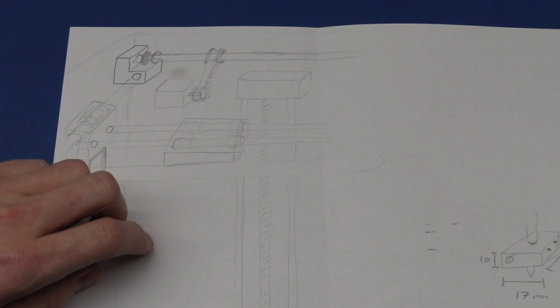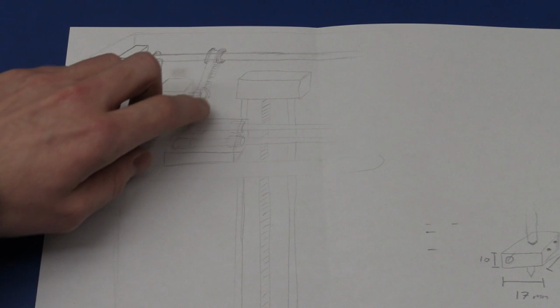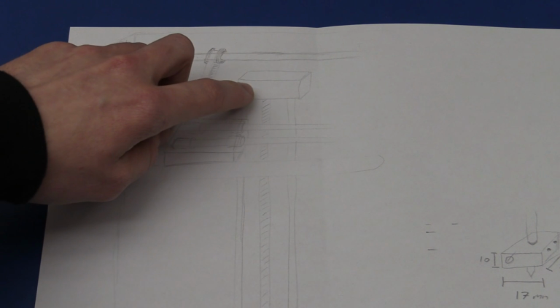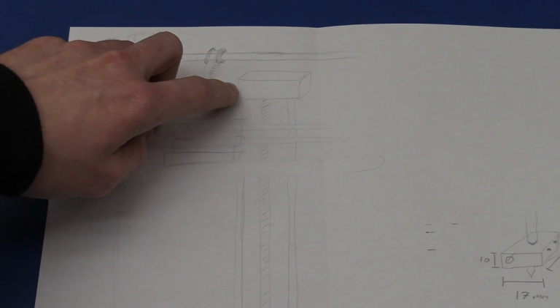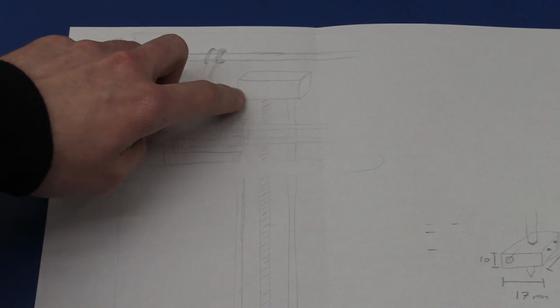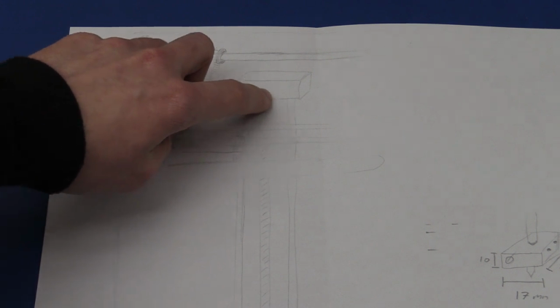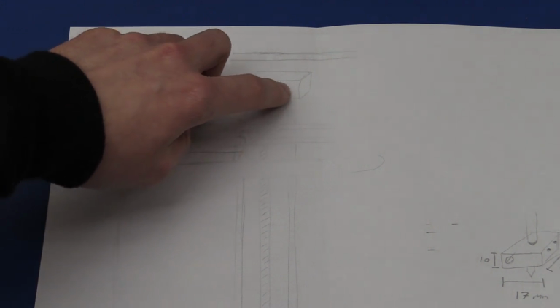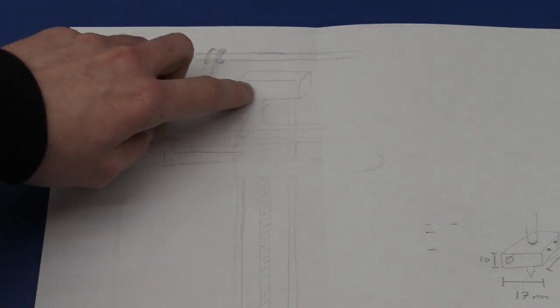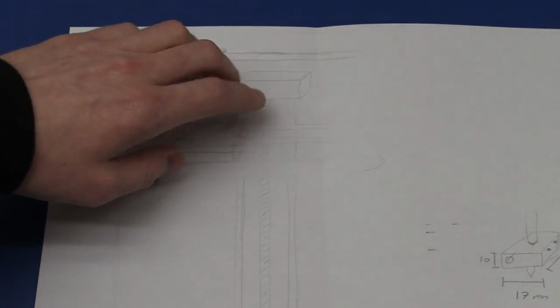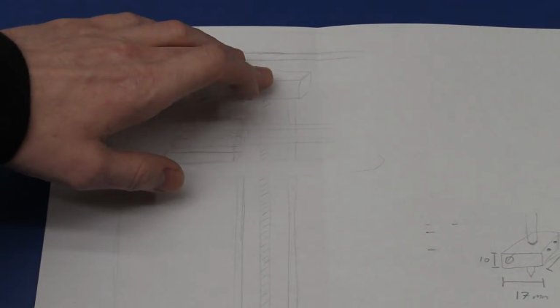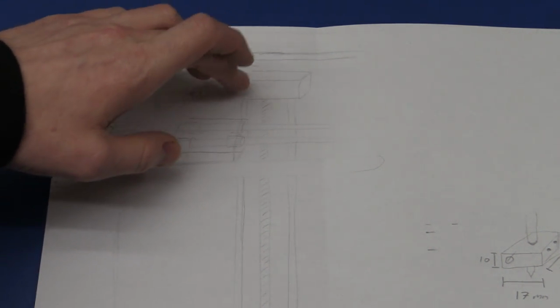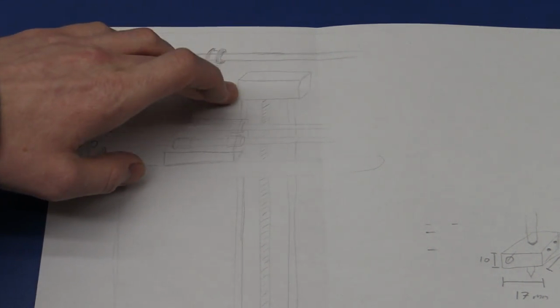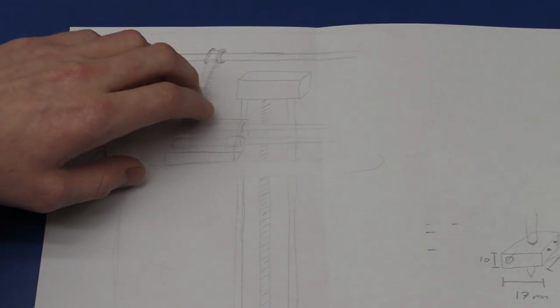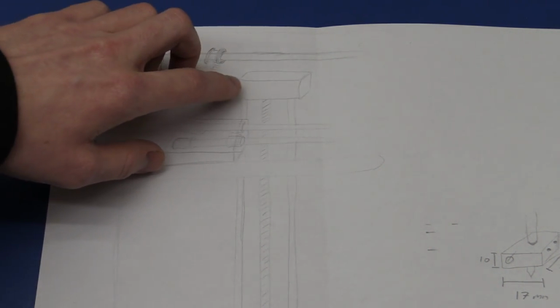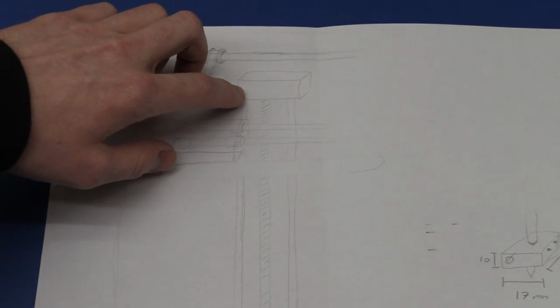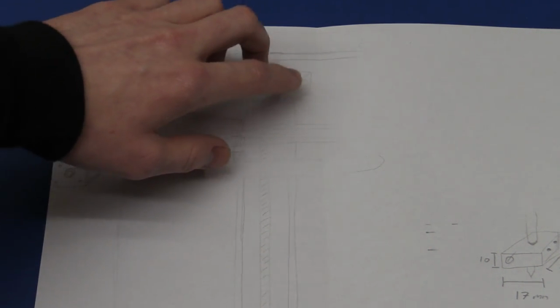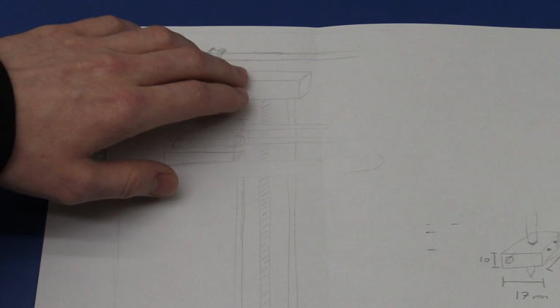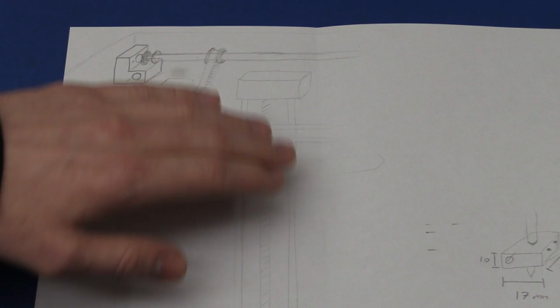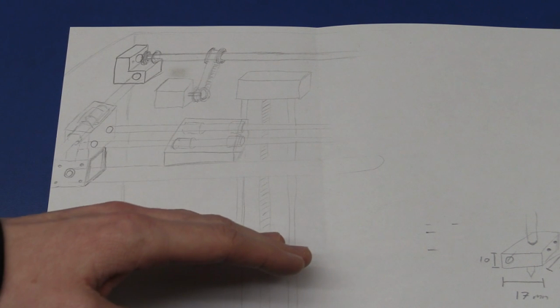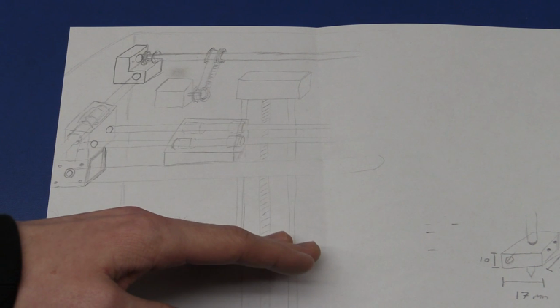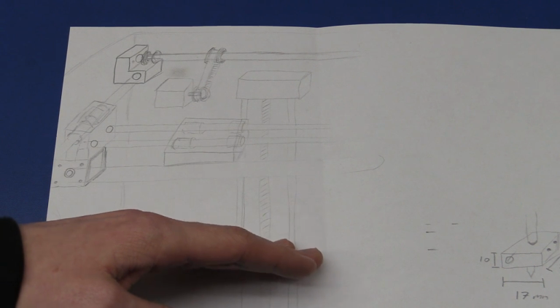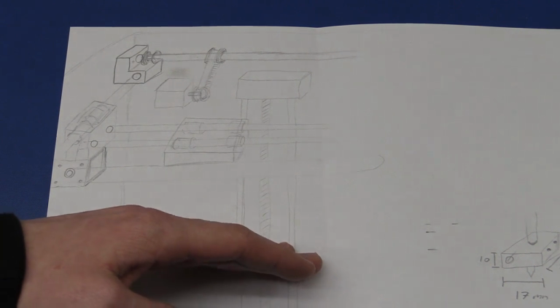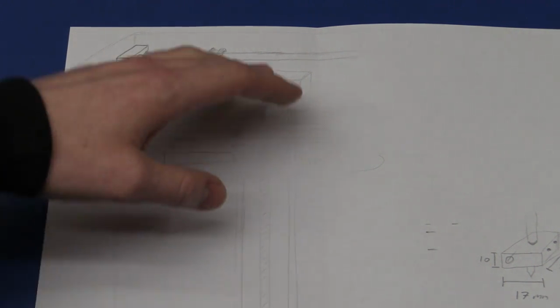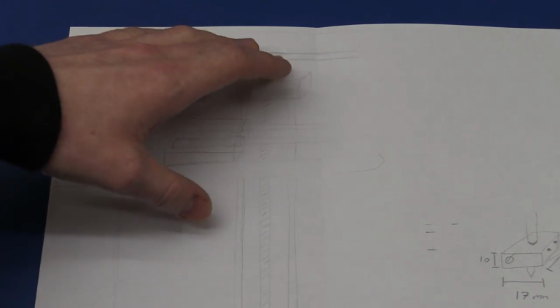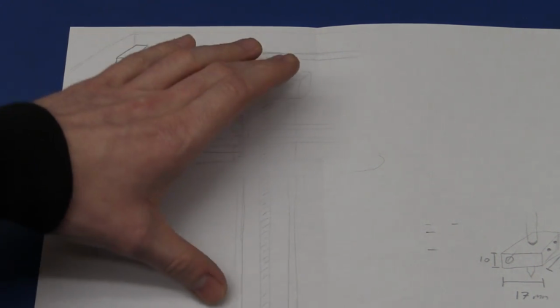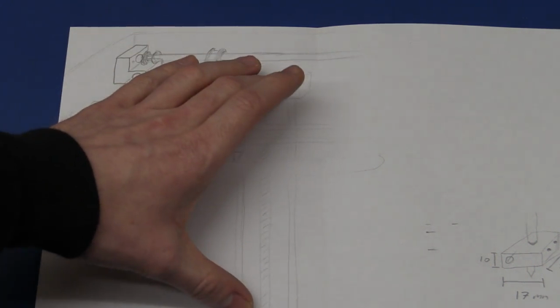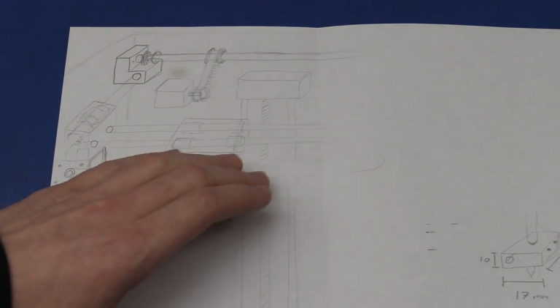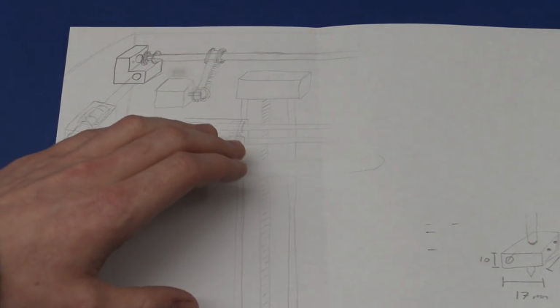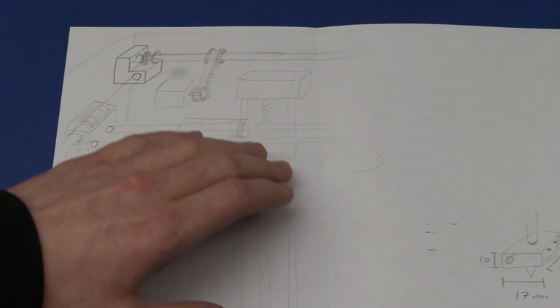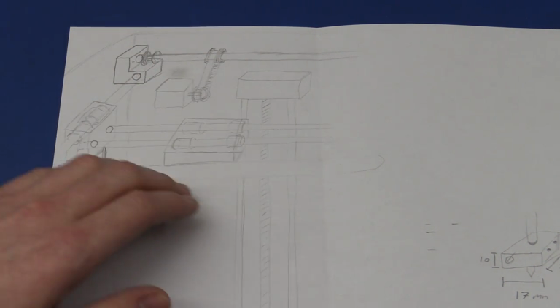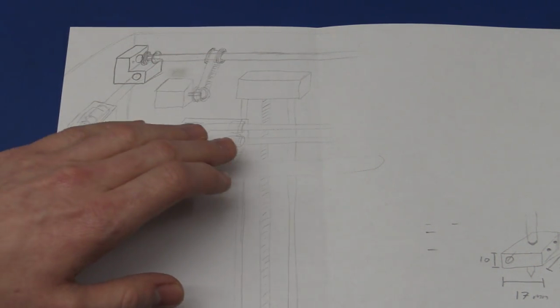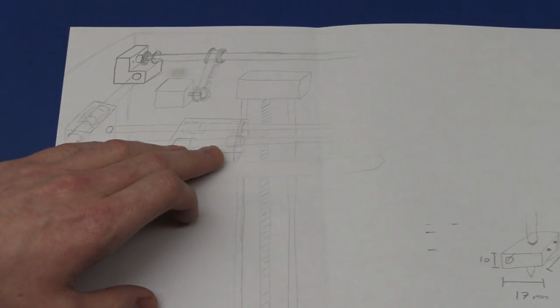I have enough room at the back of the box that I can mount all the bearings and shafts and everything for the print bed on the back here without it interfering with the print head.